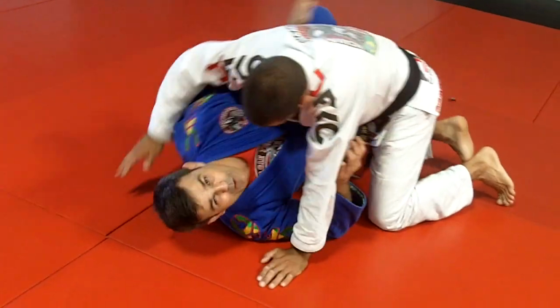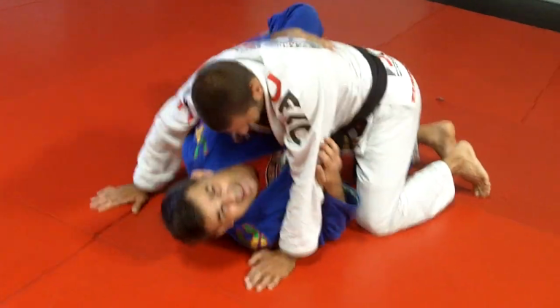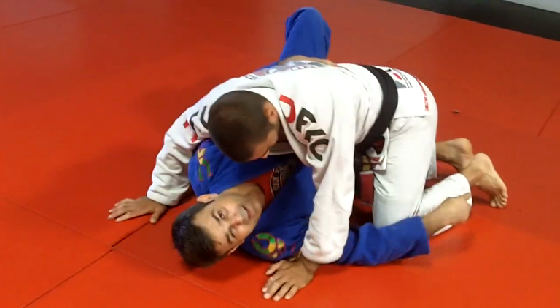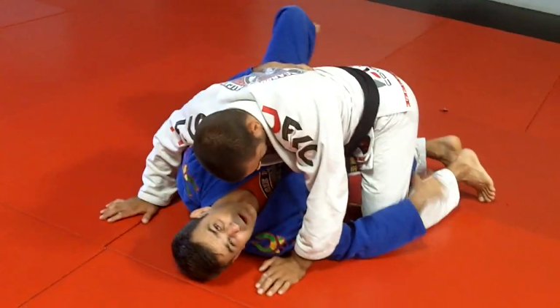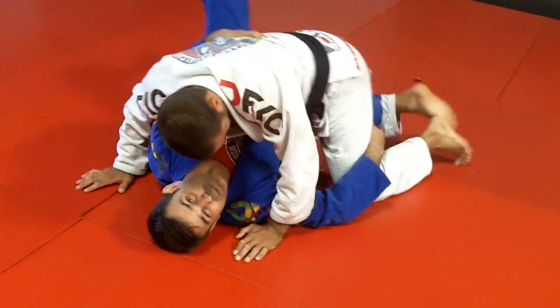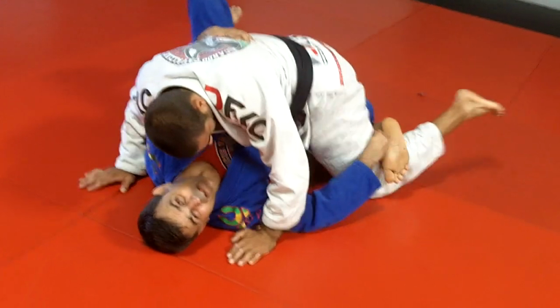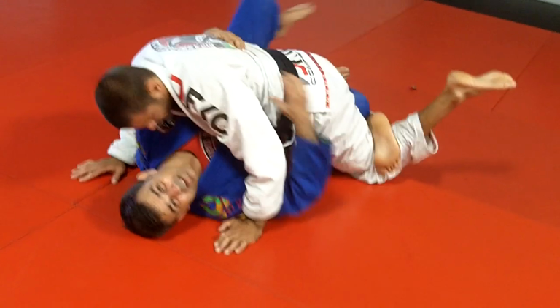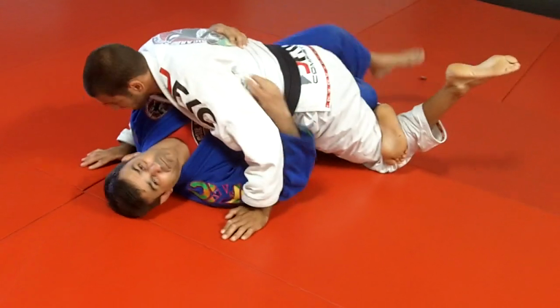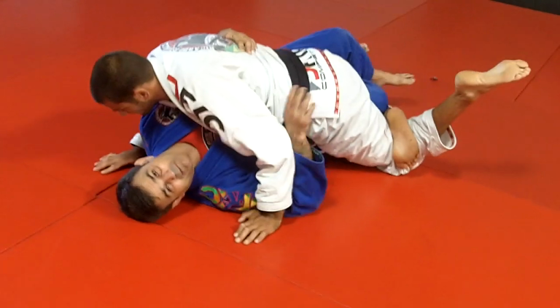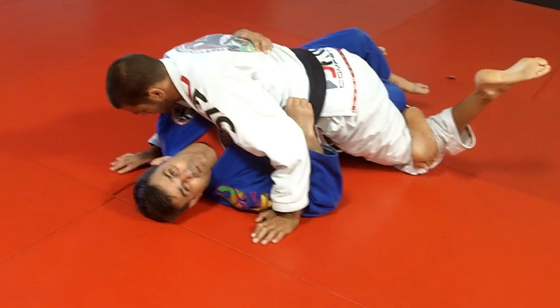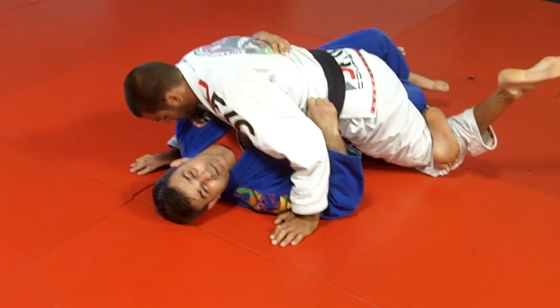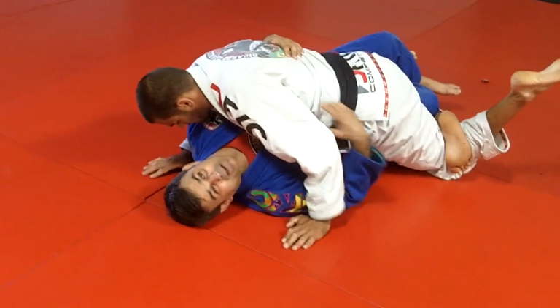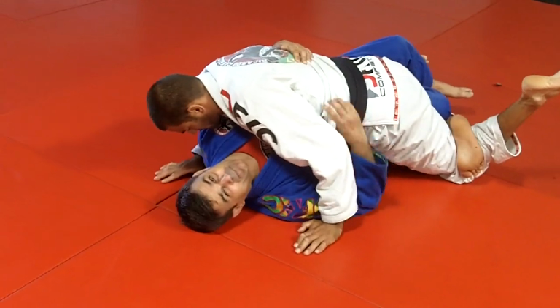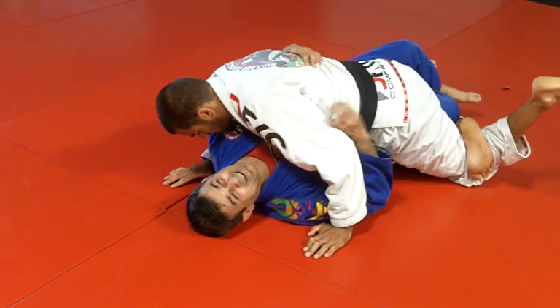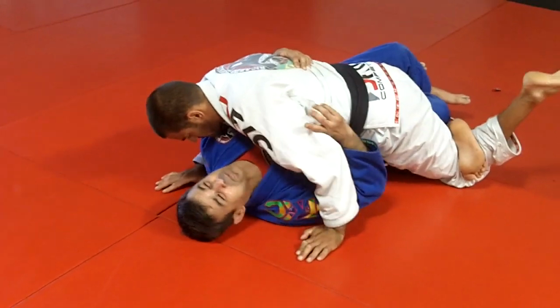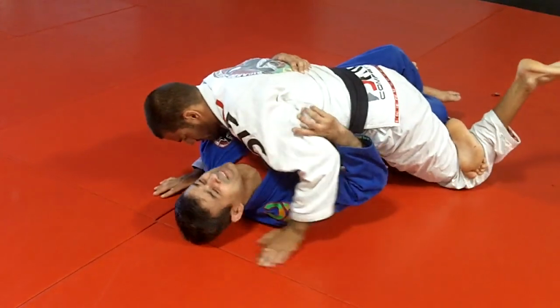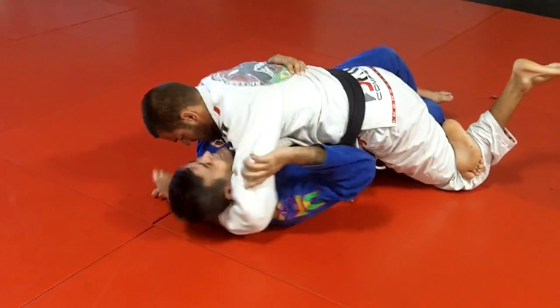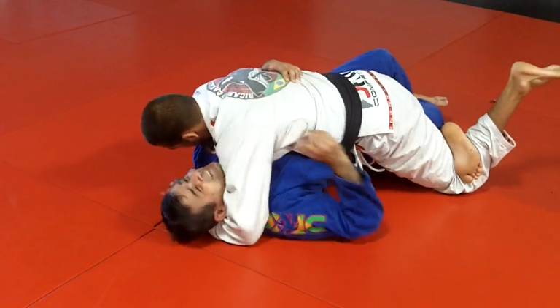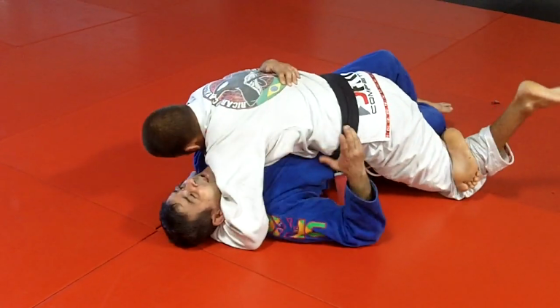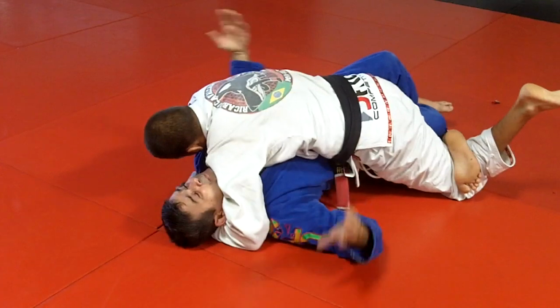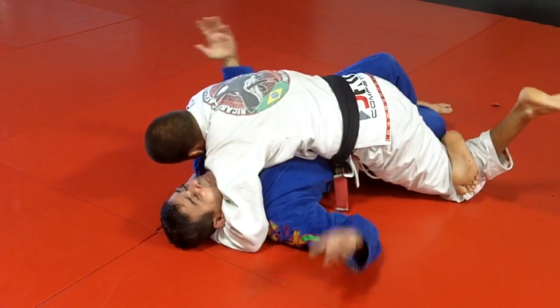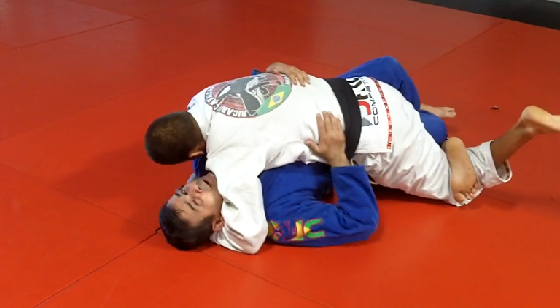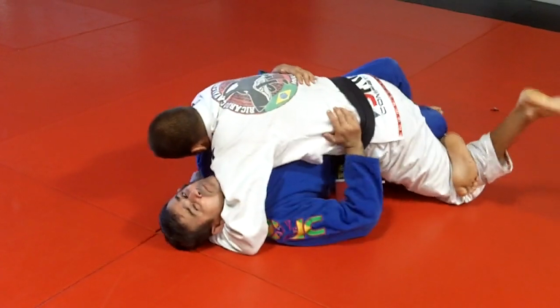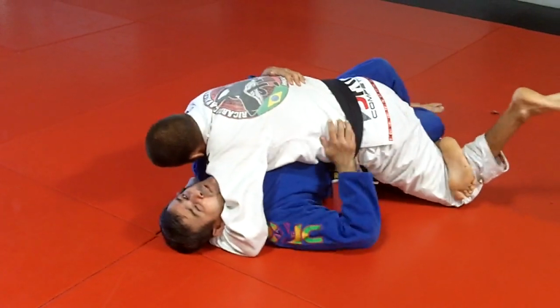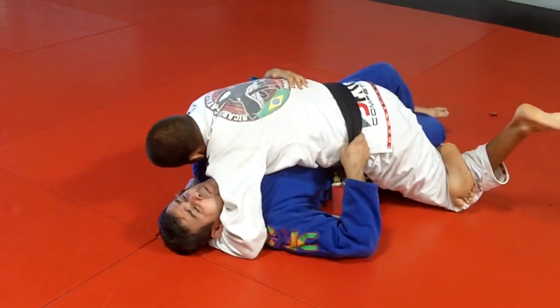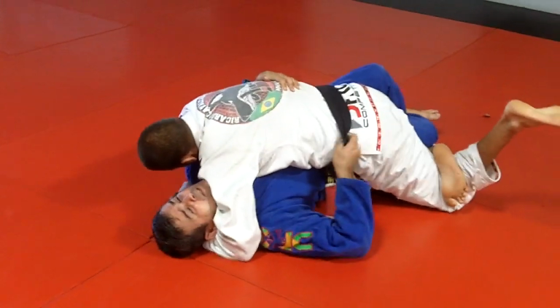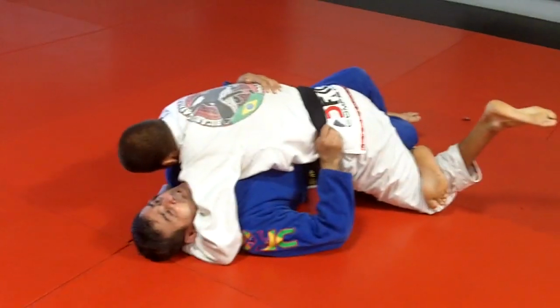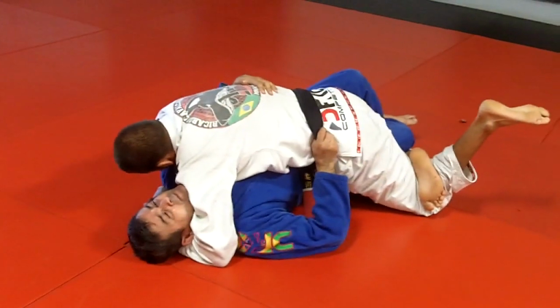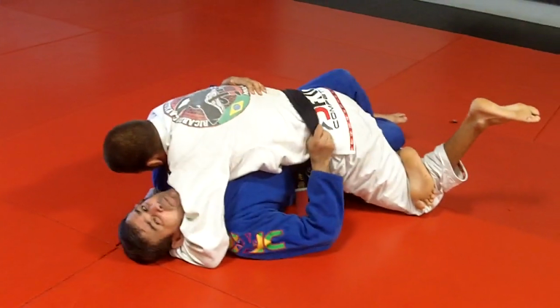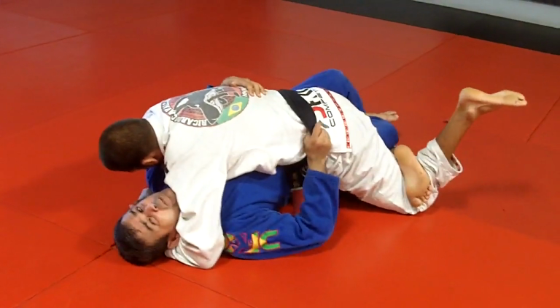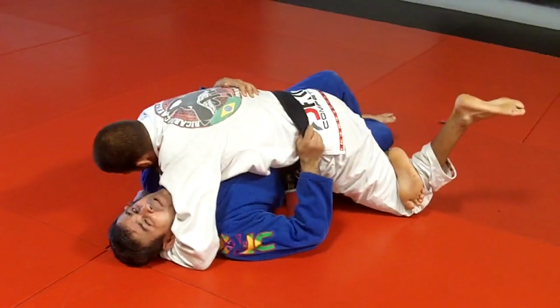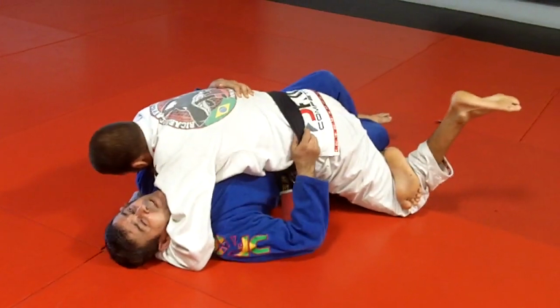The guy is locking the legs like a triangle squeeze here. Sometimes the guy grabs you here, under your neck, and now you're in trouble because it's difficult to open his face here.